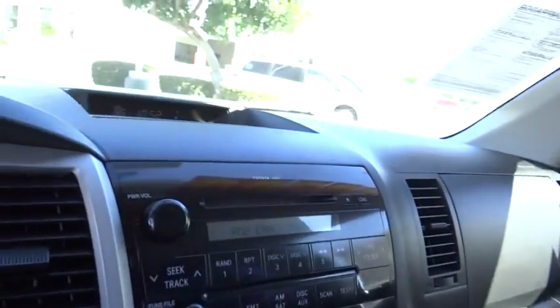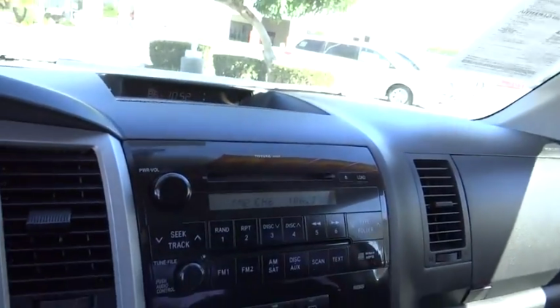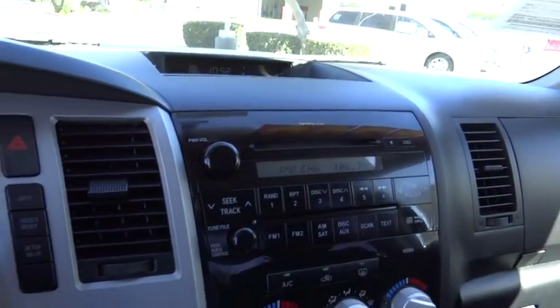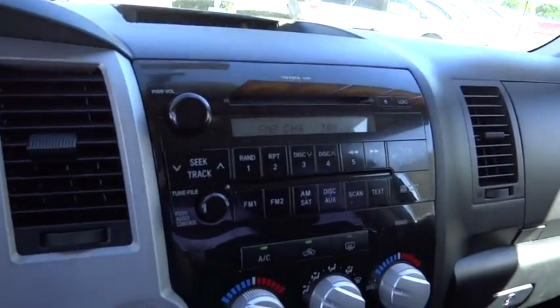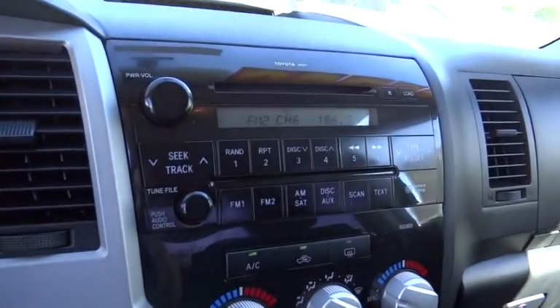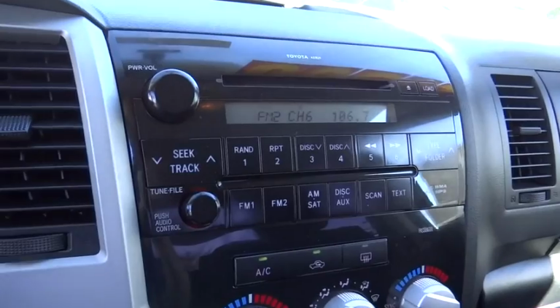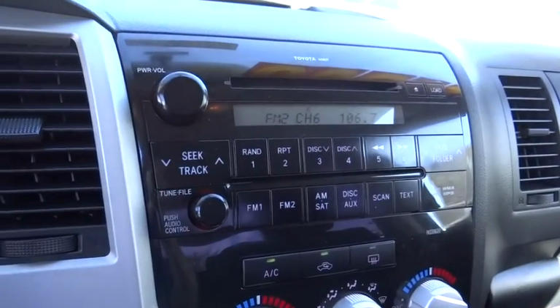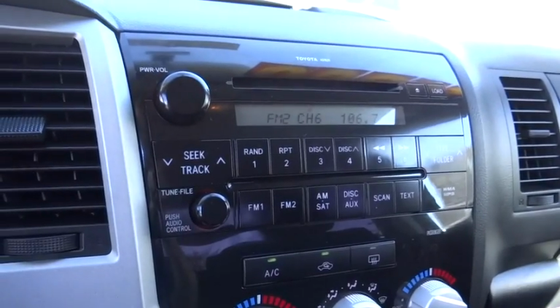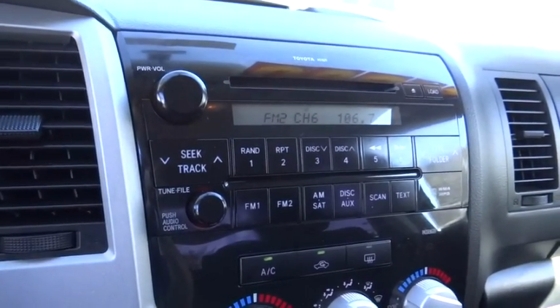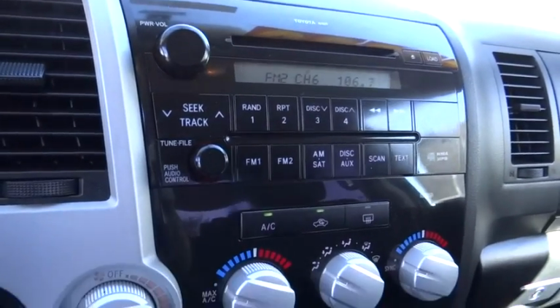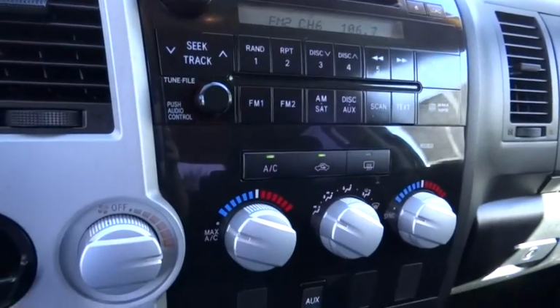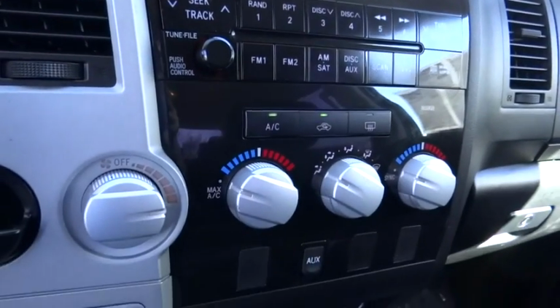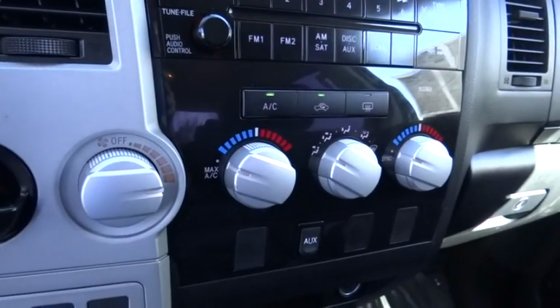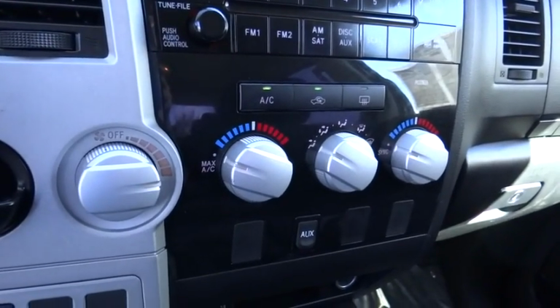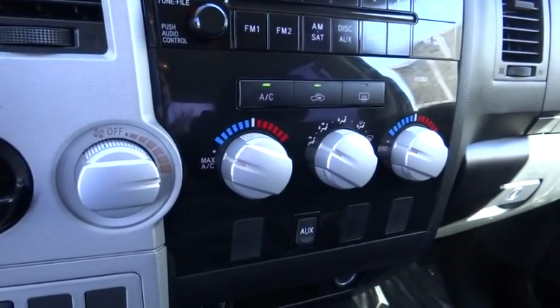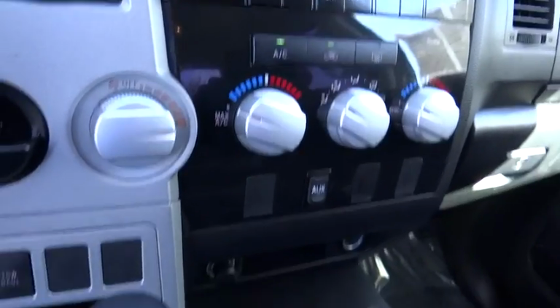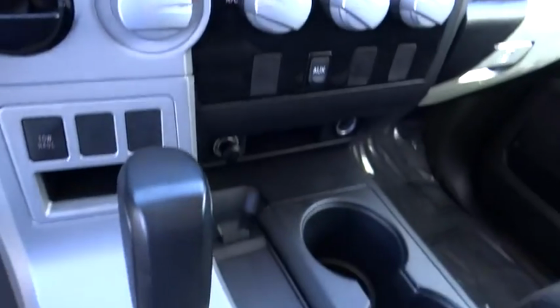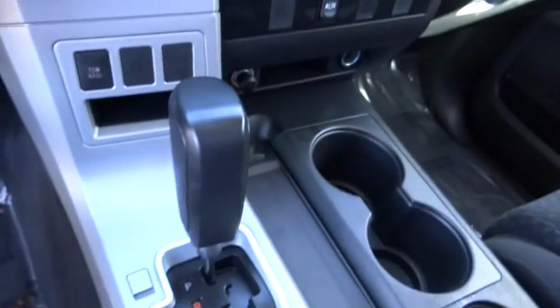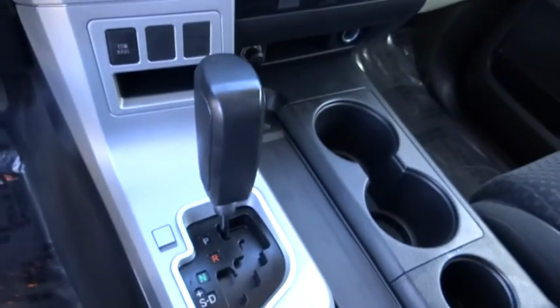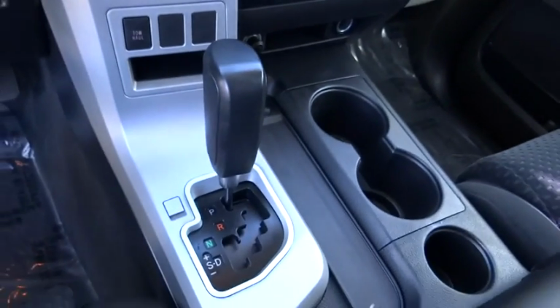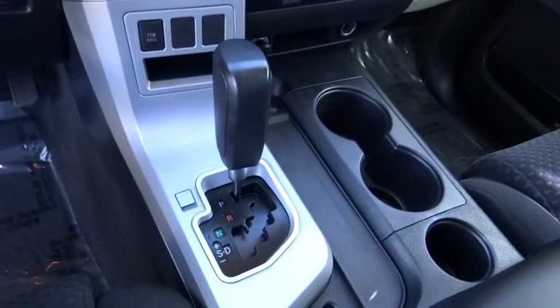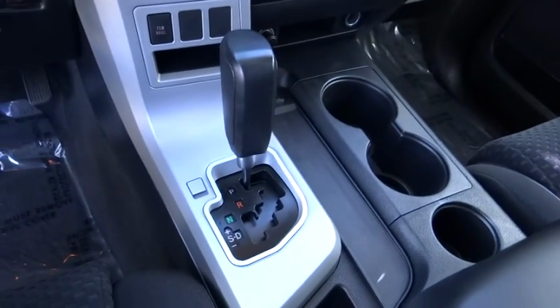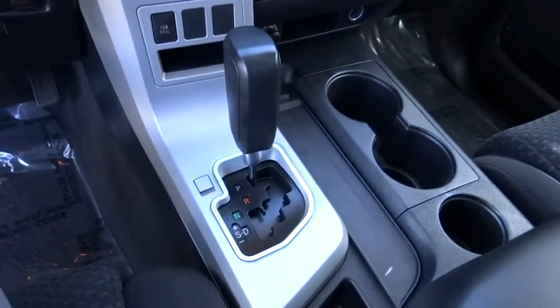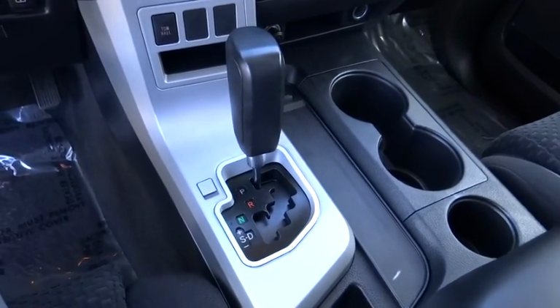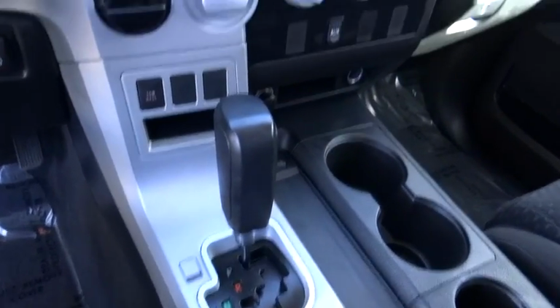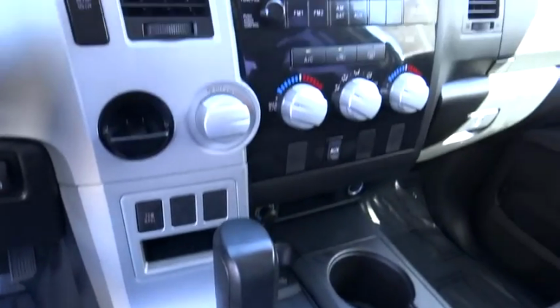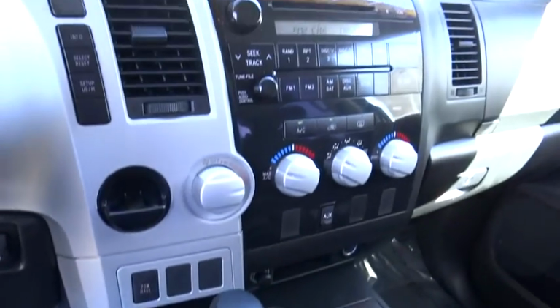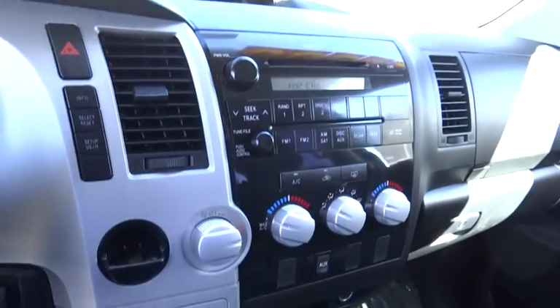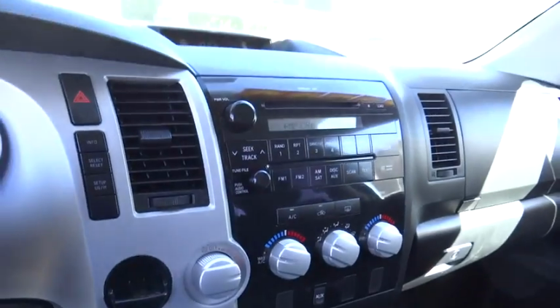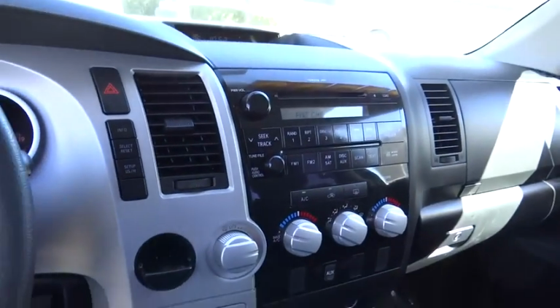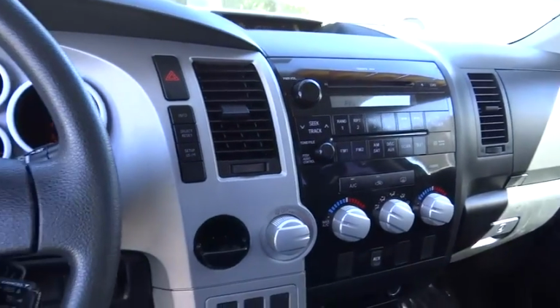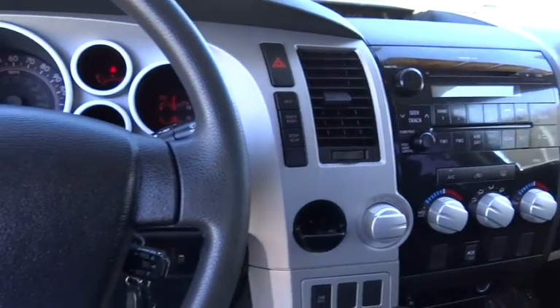Electronic stability control, power windows, remote keyless entry, brake assist, panic alarm, tachometer, overhead console, driver vanity mirror, power driver seat, front bucket seats, tilt steering wheel, and front reading lamps.